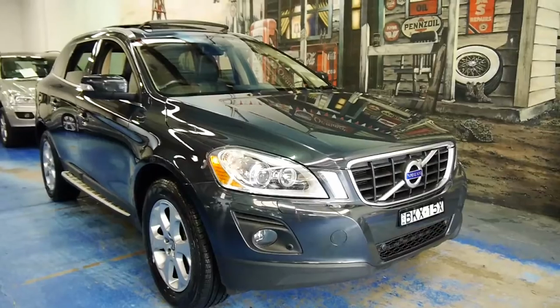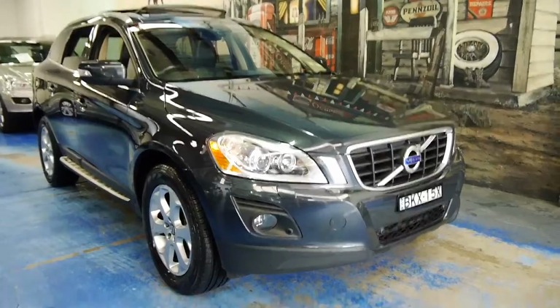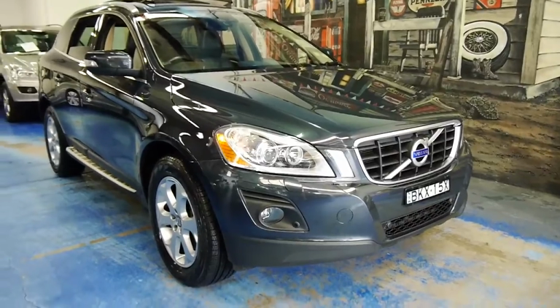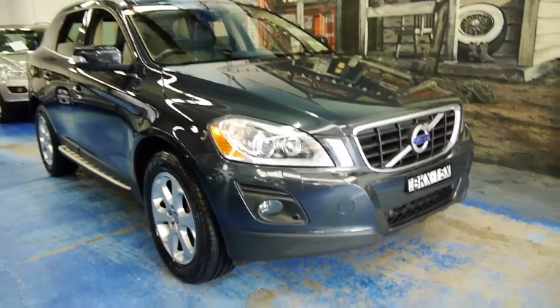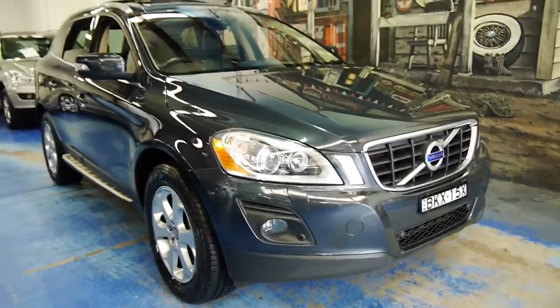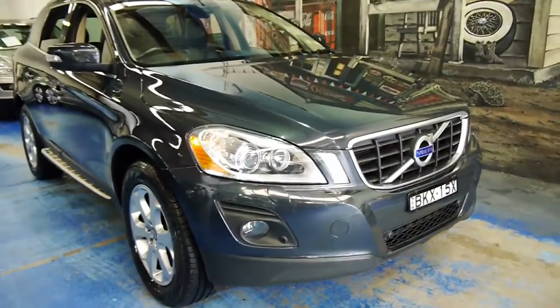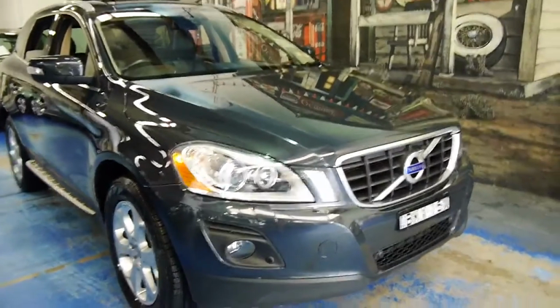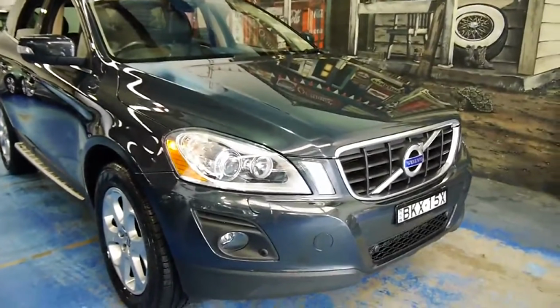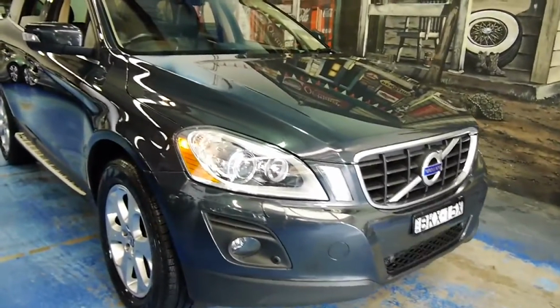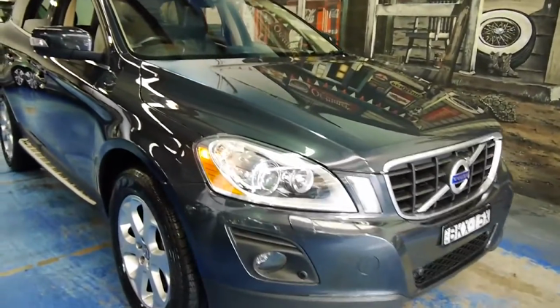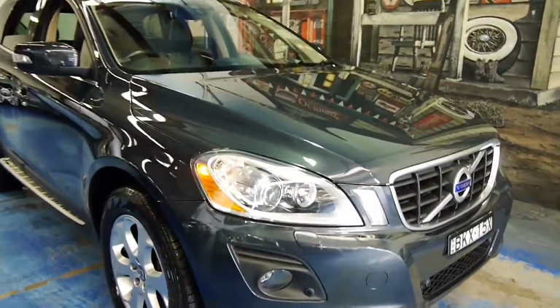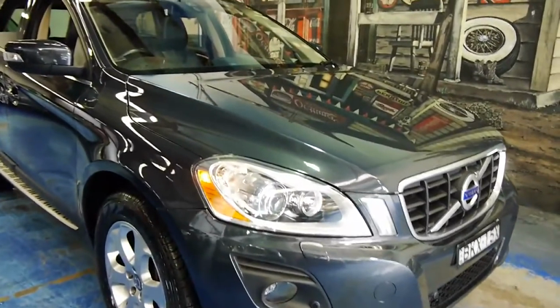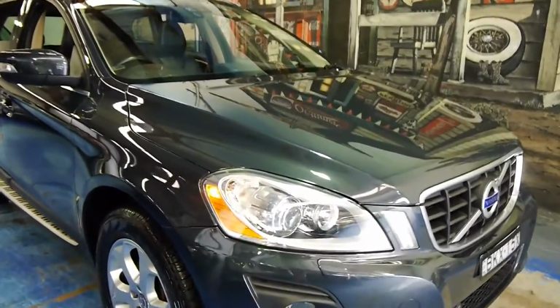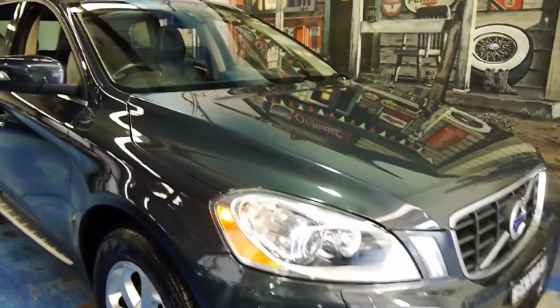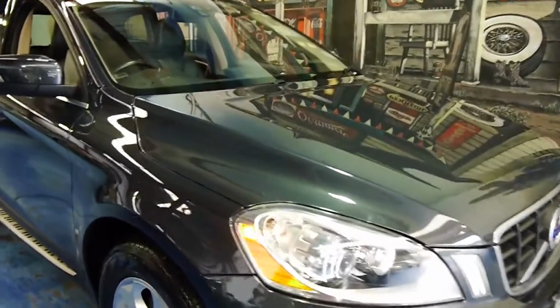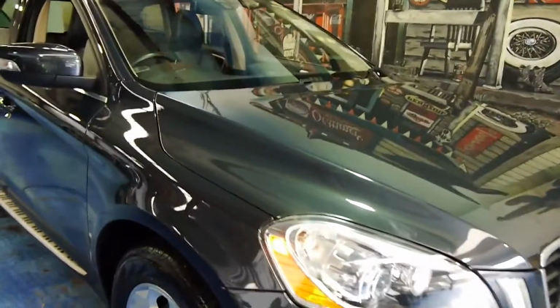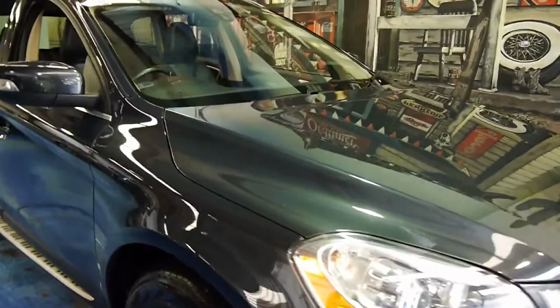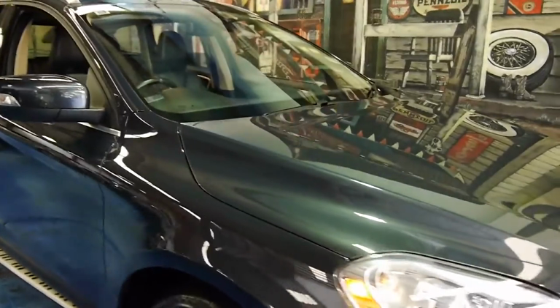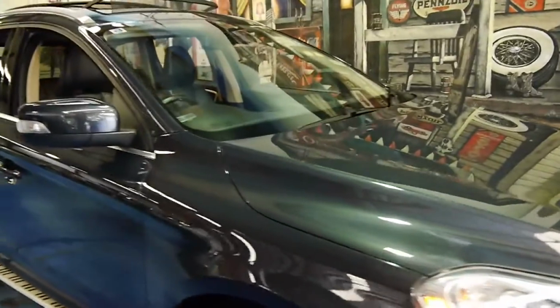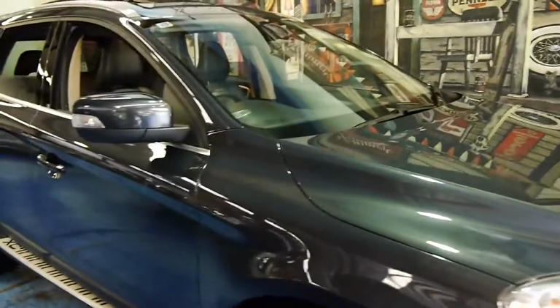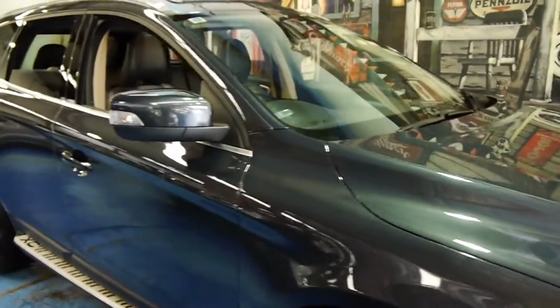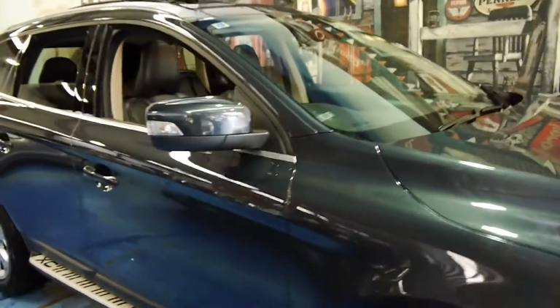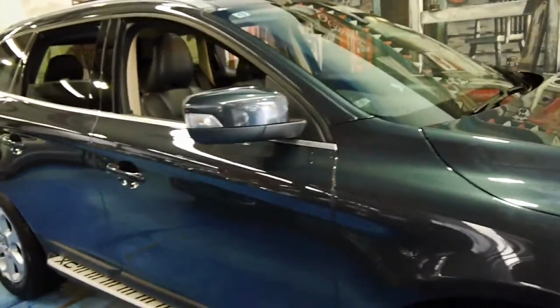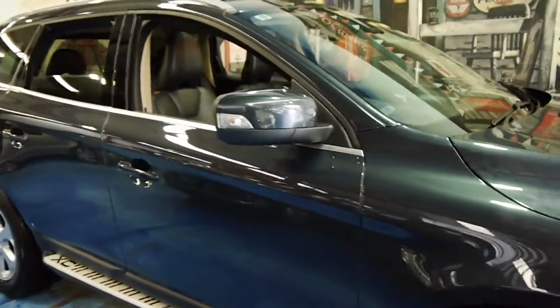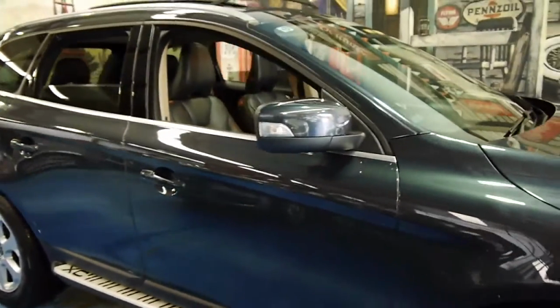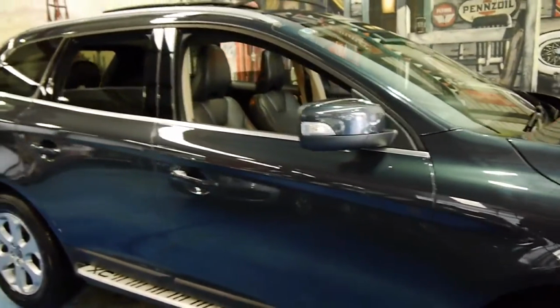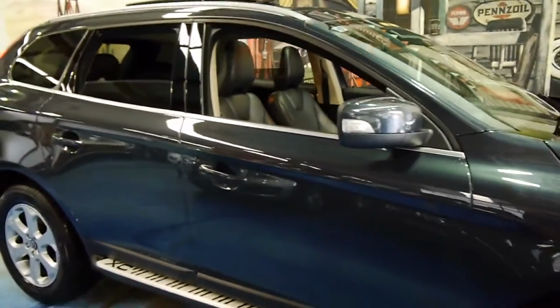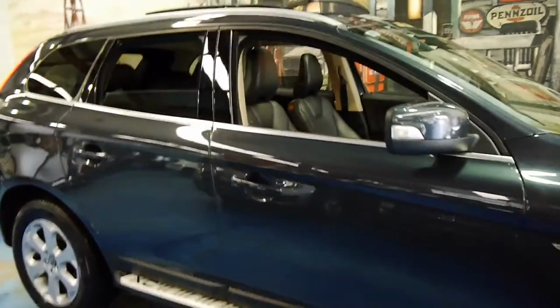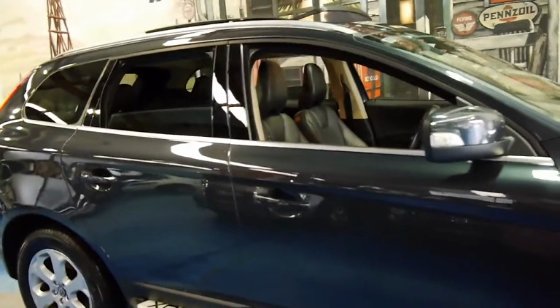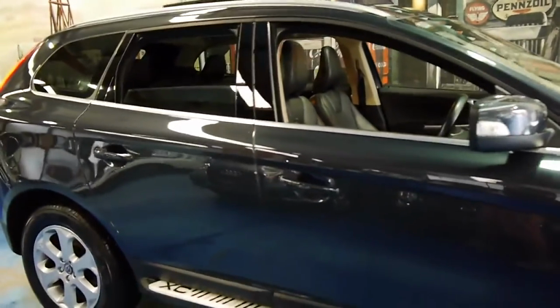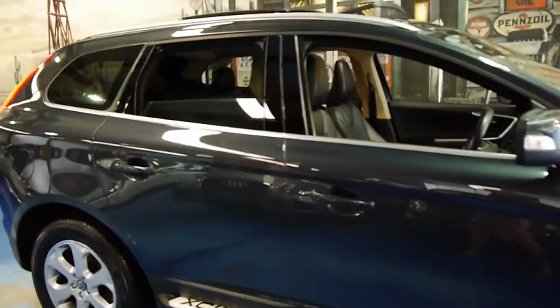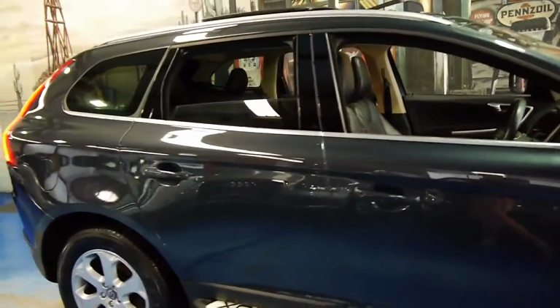Welcome to the Old Timer Centre. My name is Philip Tarrant and today we have for you a 2009 Volvo XC60.